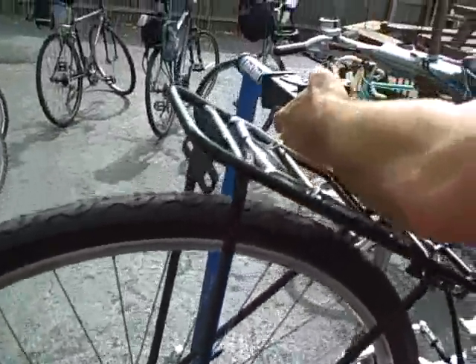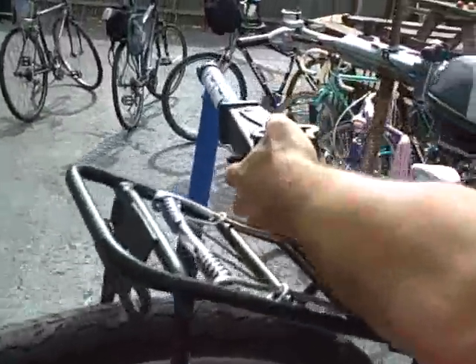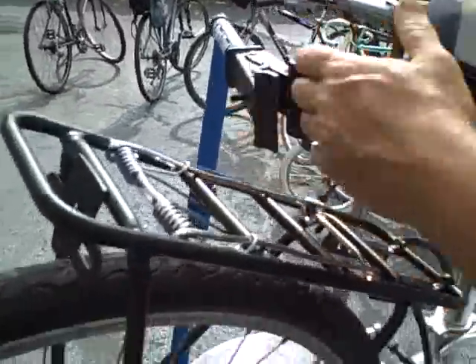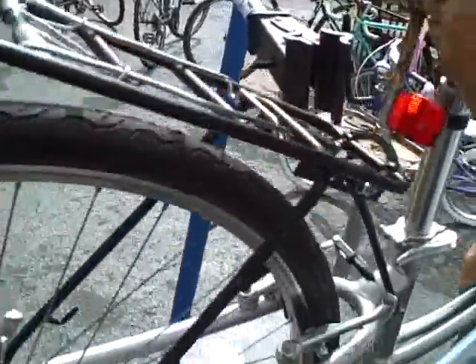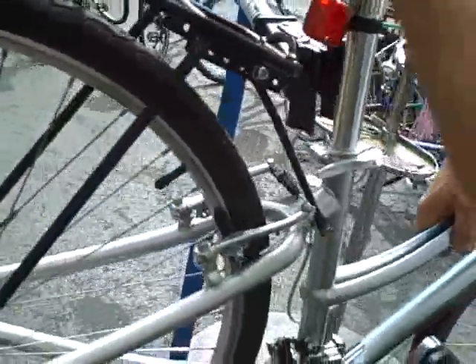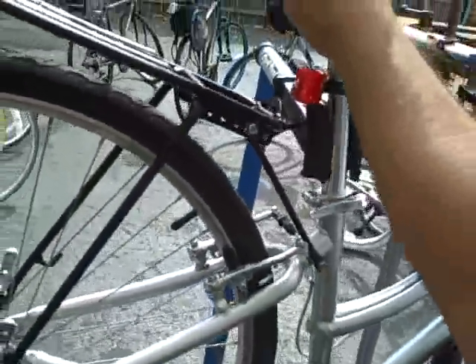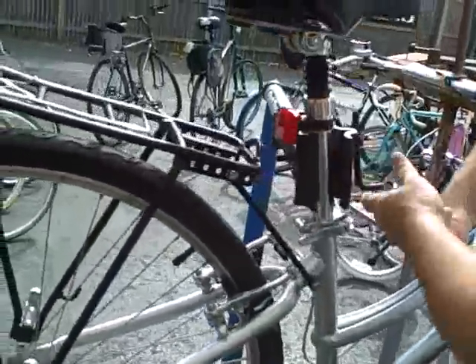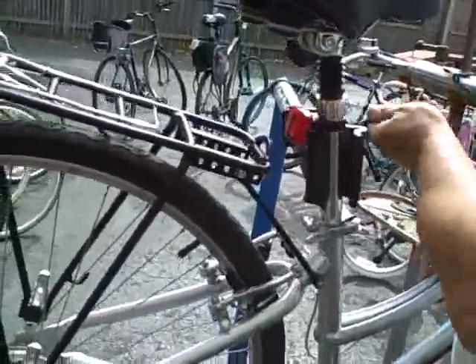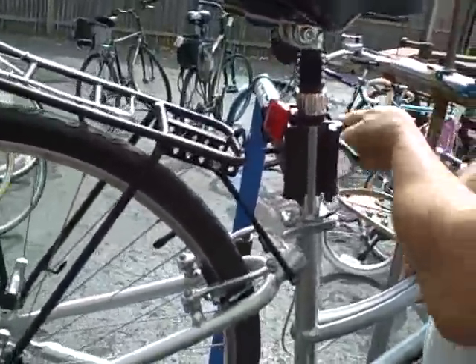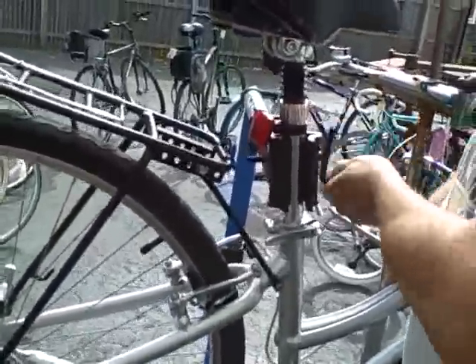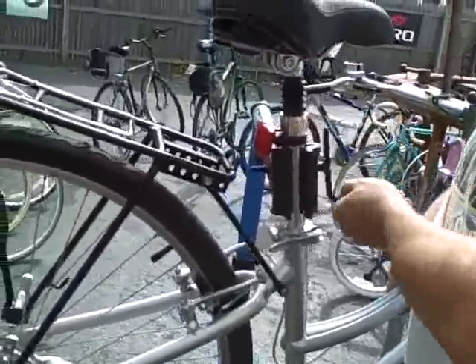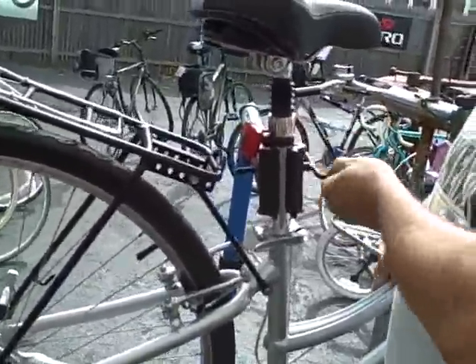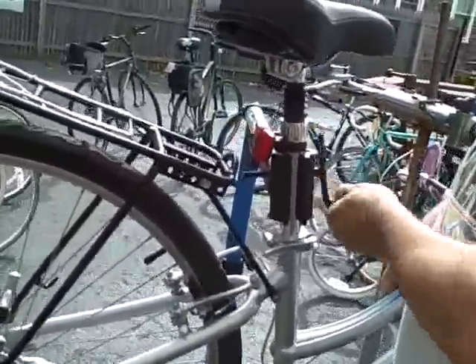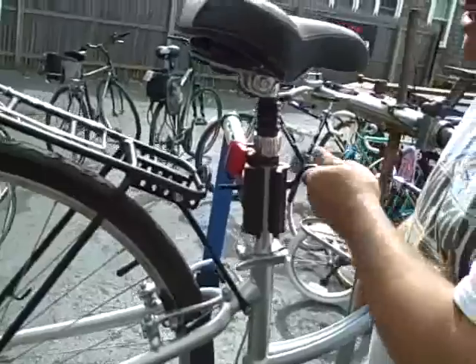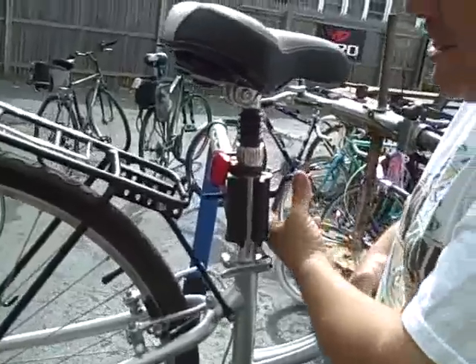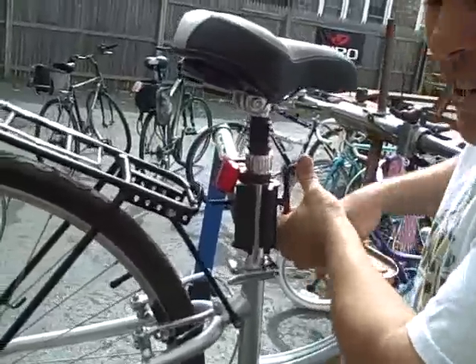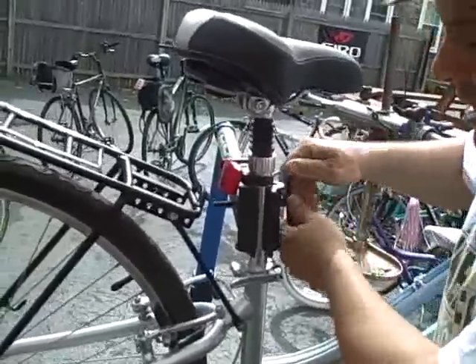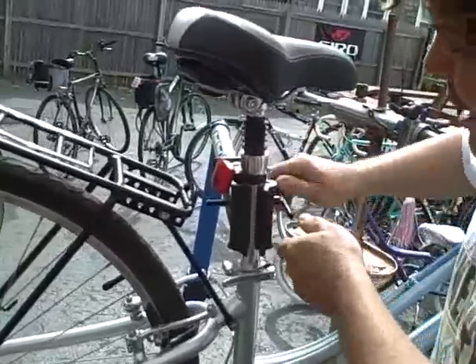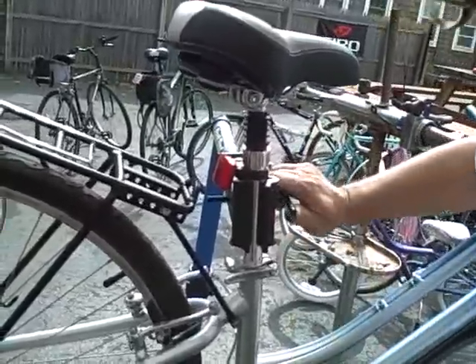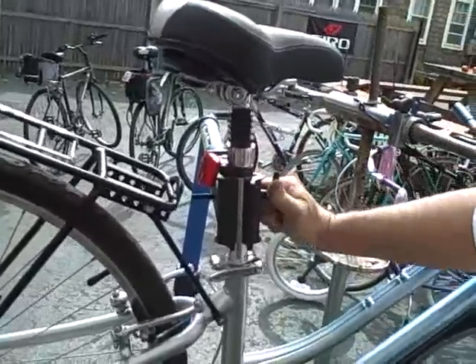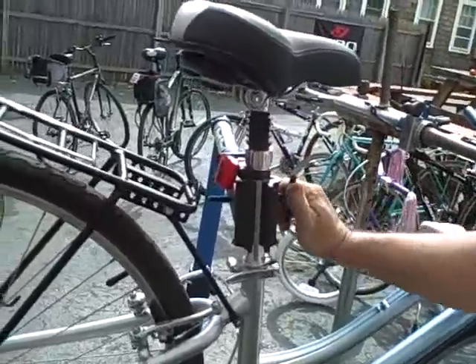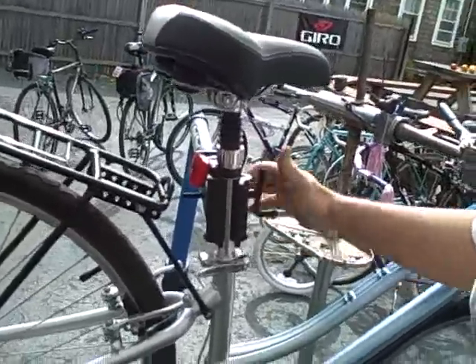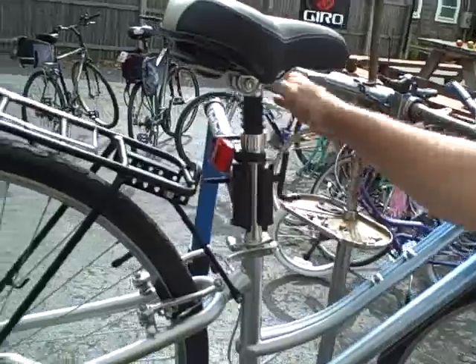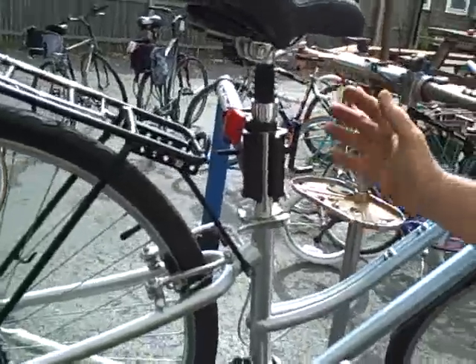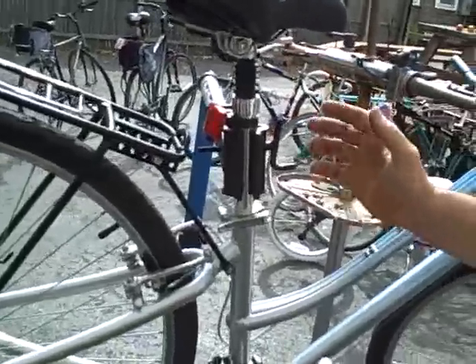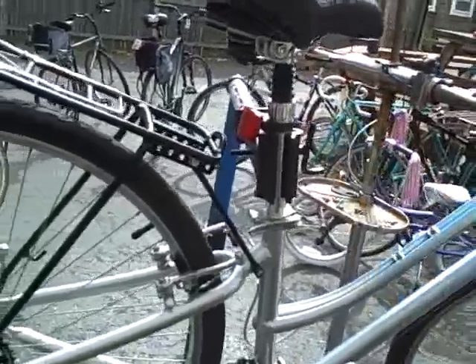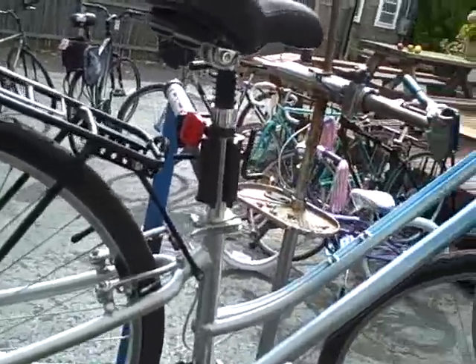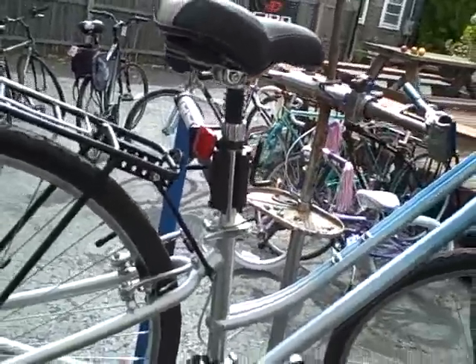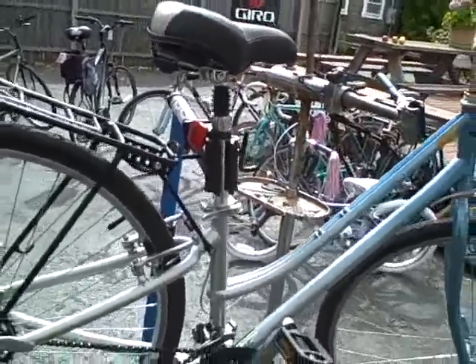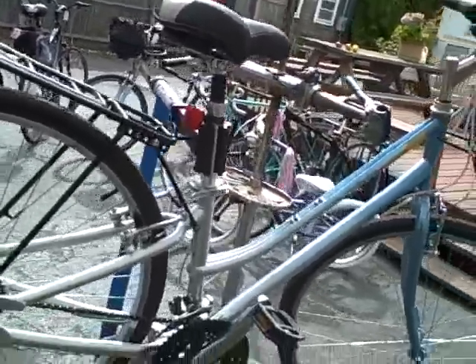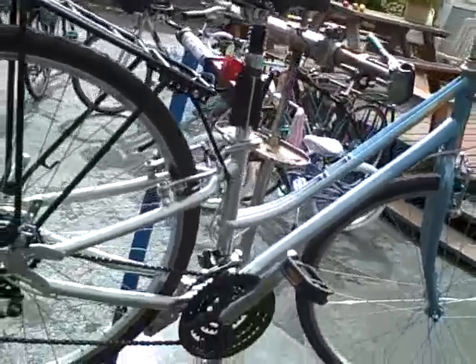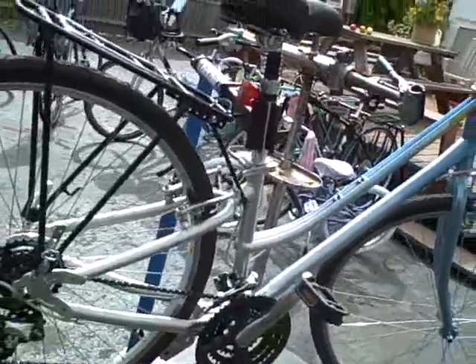Always clamp on the seat post. If you don't have one of these, a bike stand is kind of nice if you're into home bicycle maintenance — you don't have to keep bending over. And whatever you do, don't flip your bike upside down.